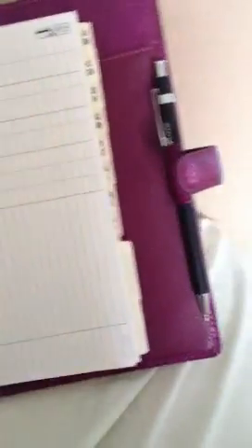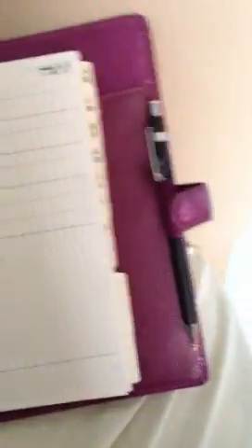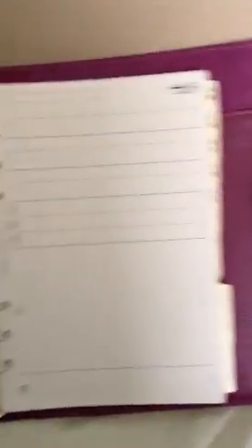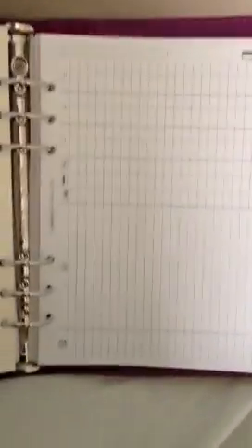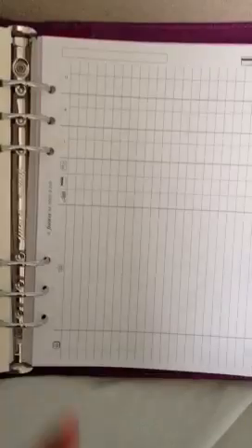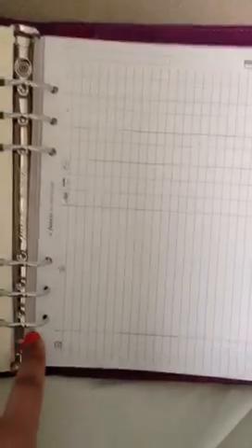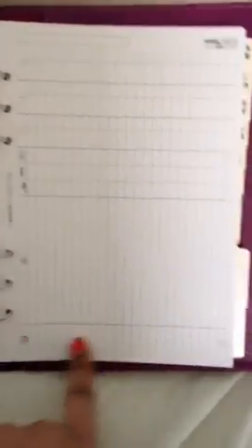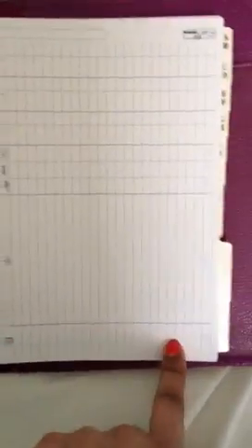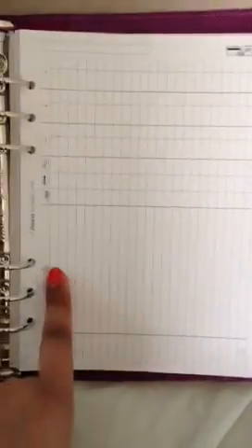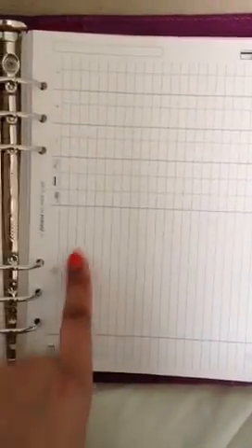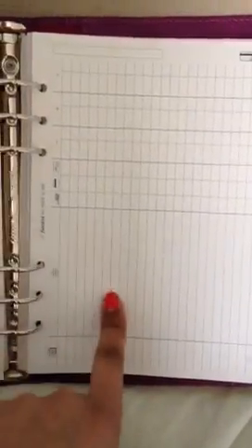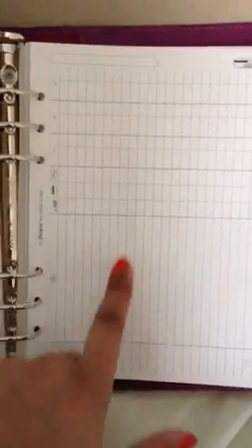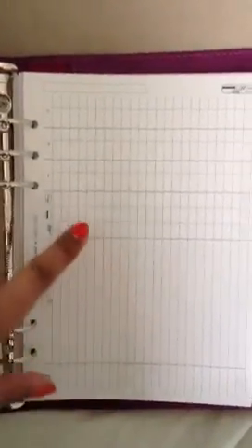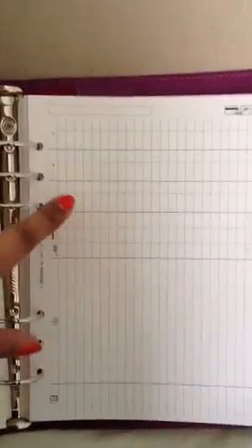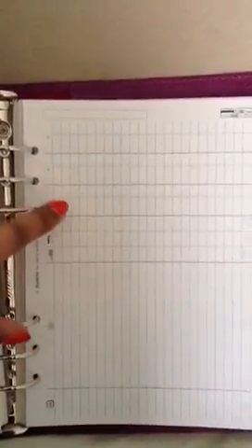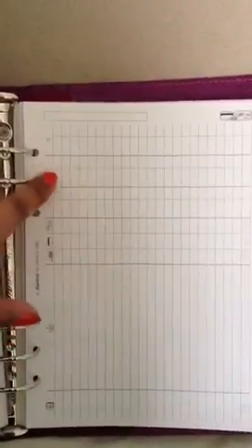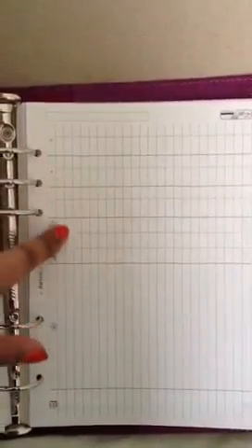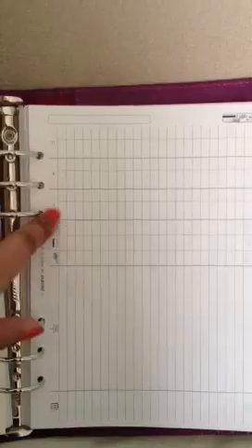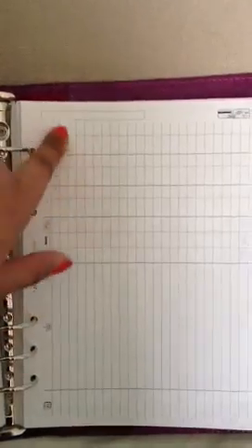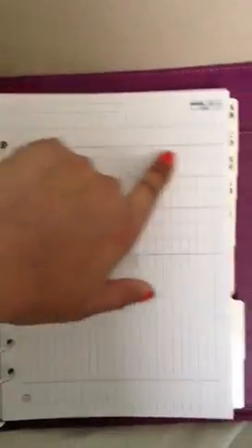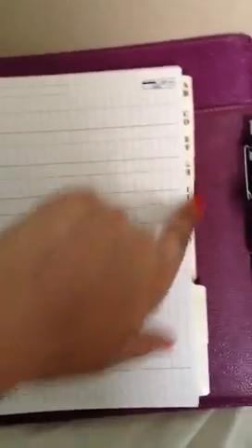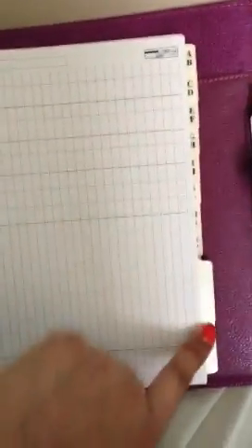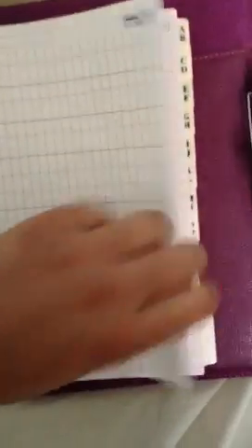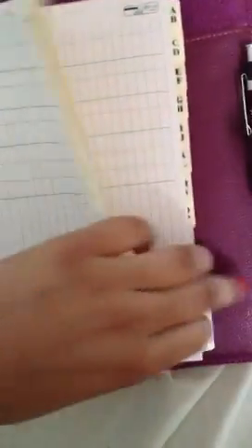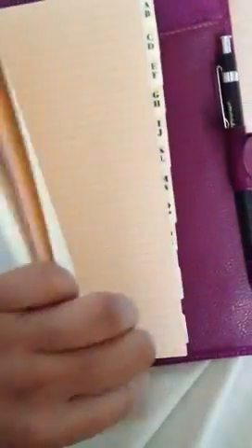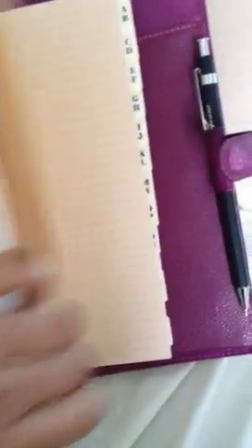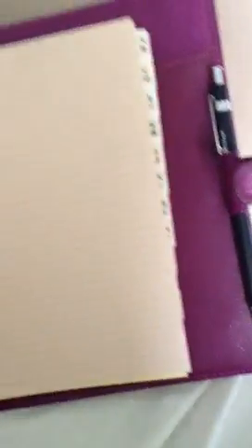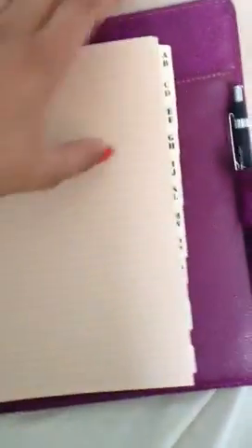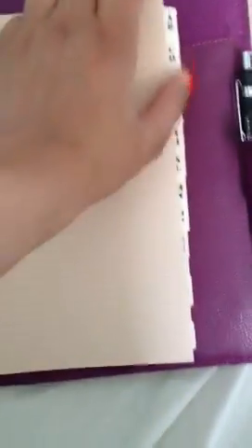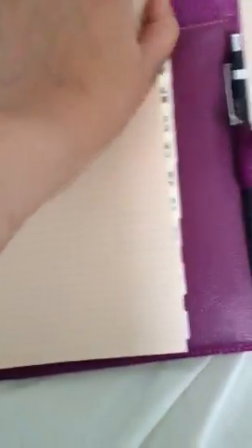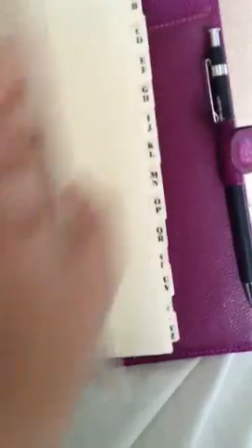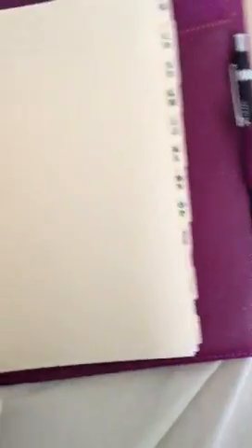You also get finance pages where you can put the dates down, a description, outgoings, incomes, to keep a track of those if you wanted to. You also get notepaper in there as well.